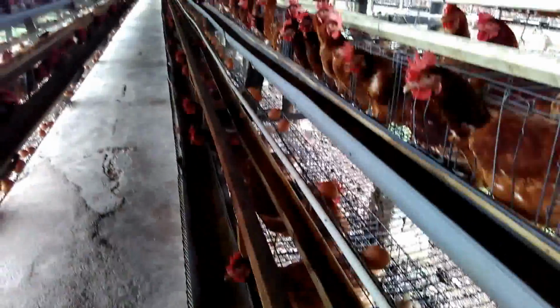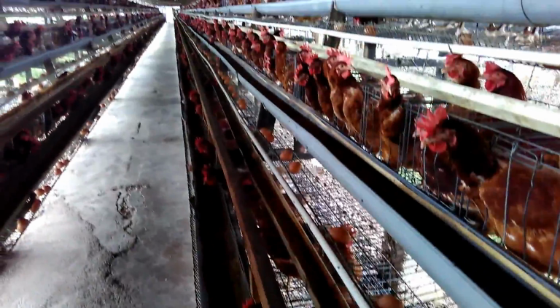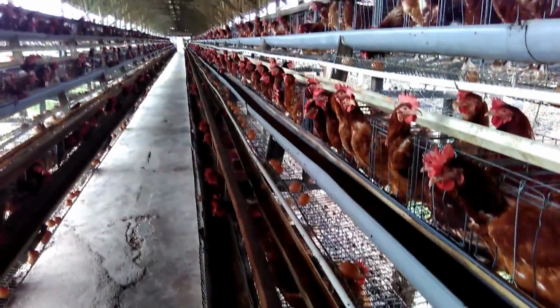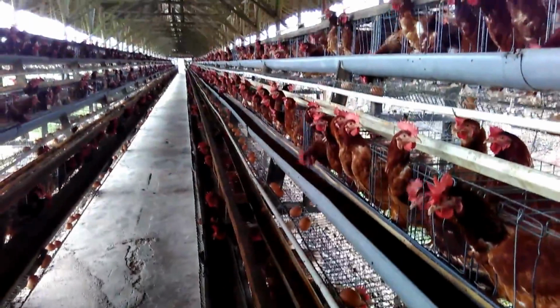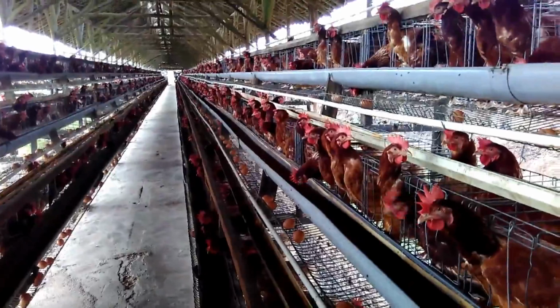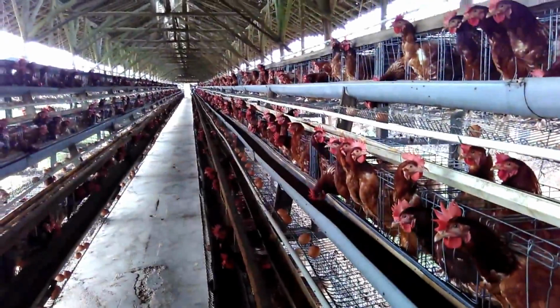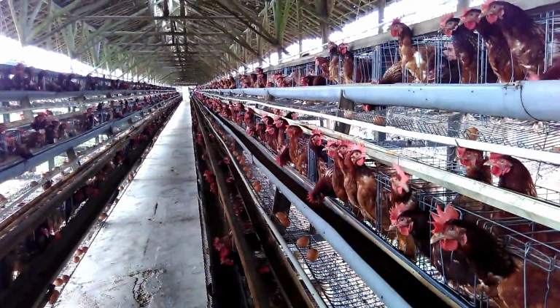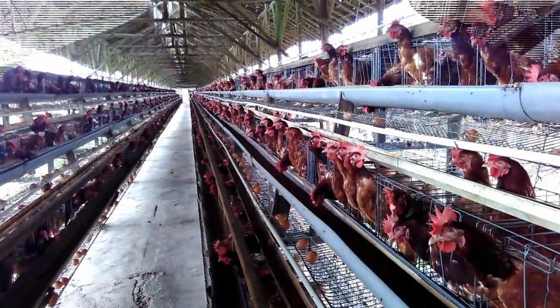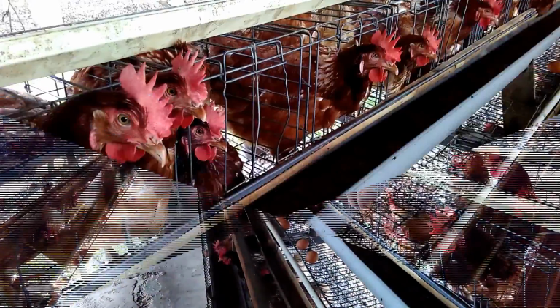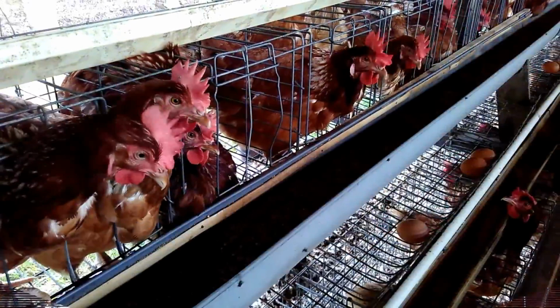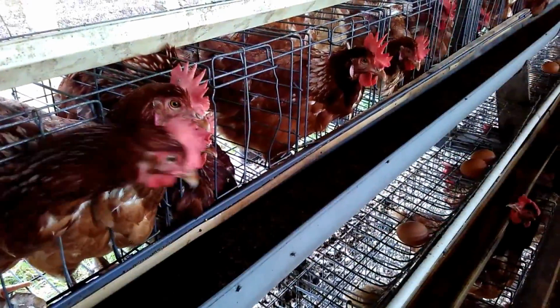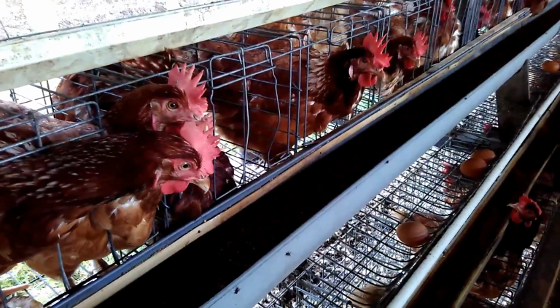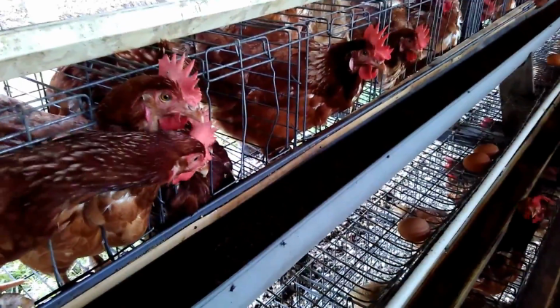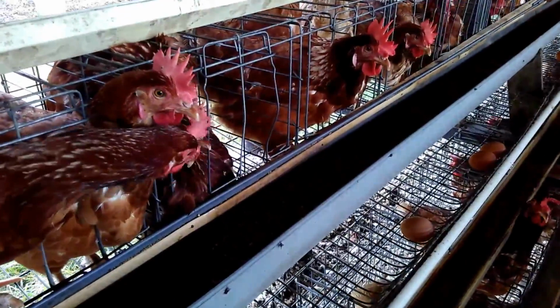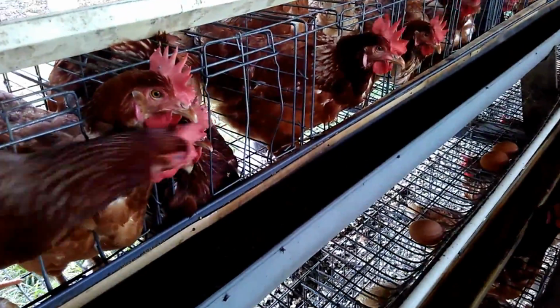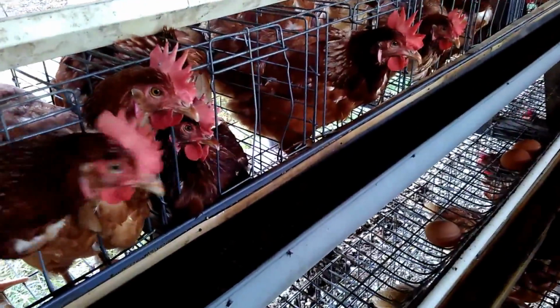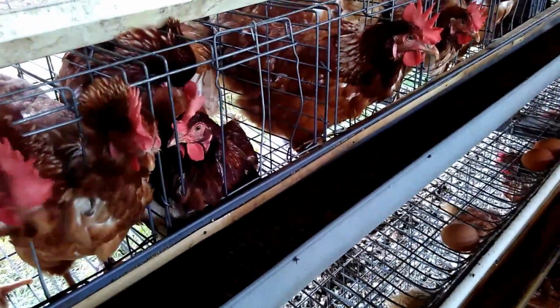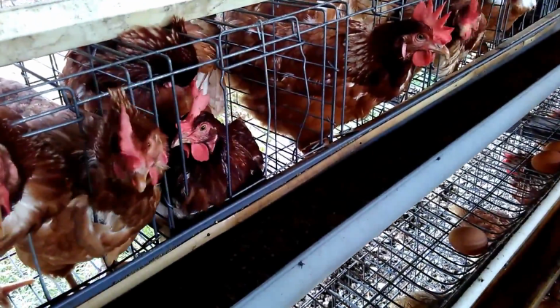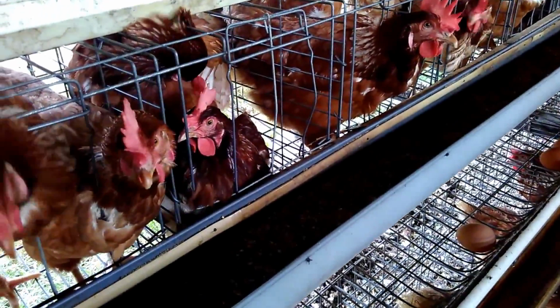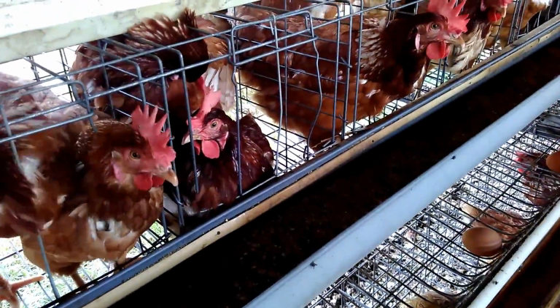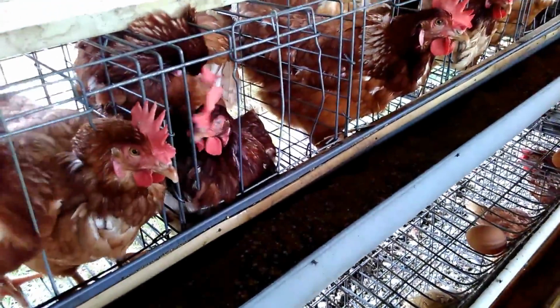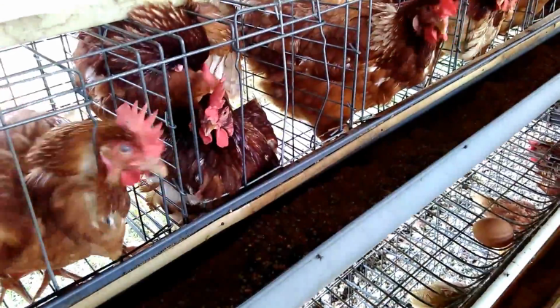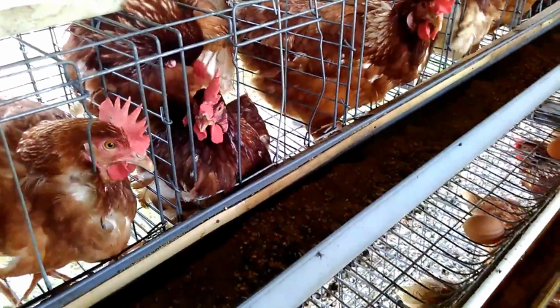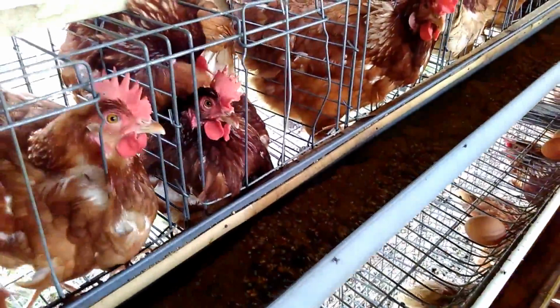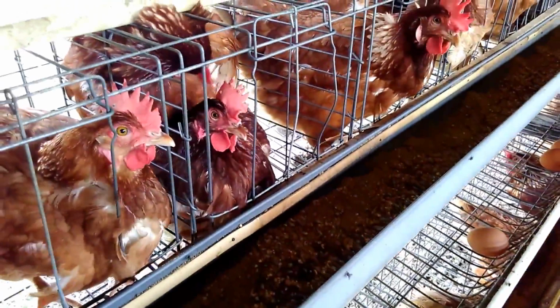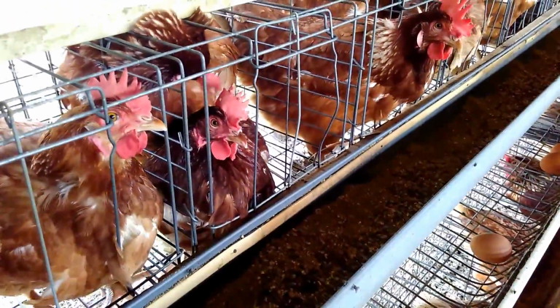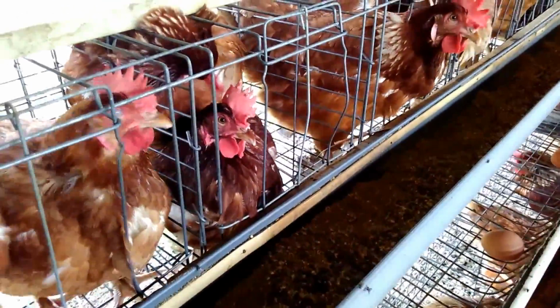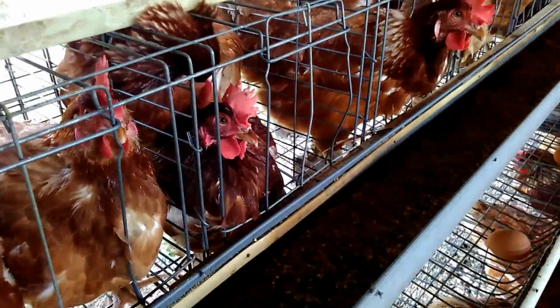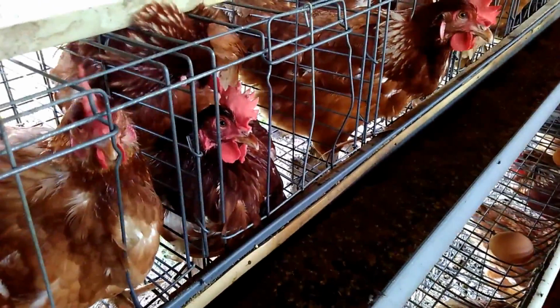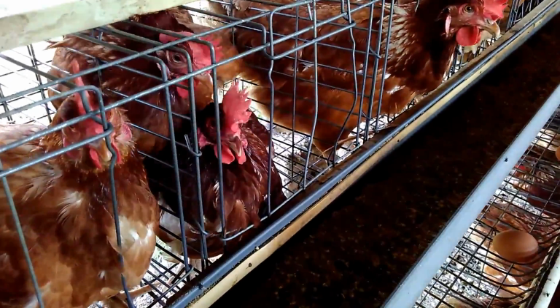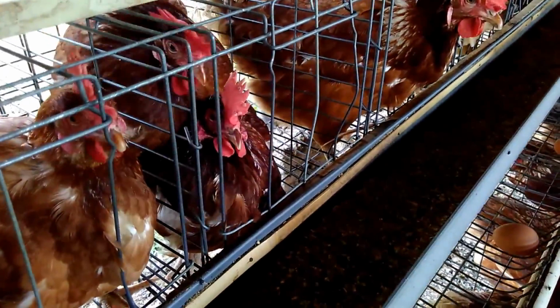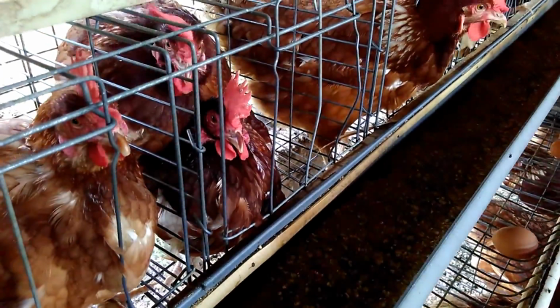In this layer chicken flock, only dry pox is observed on the comb of the chickens, with many pox scabs present. It is a mild form of the disease, but it is enough to have an impact on egg production.